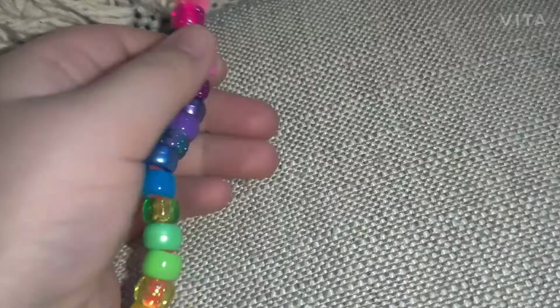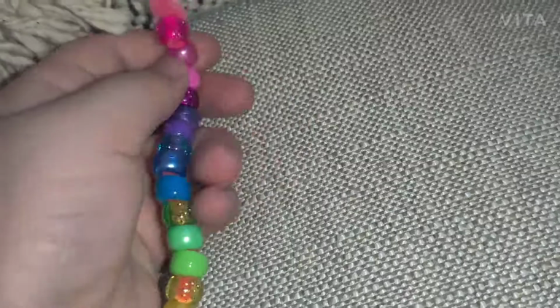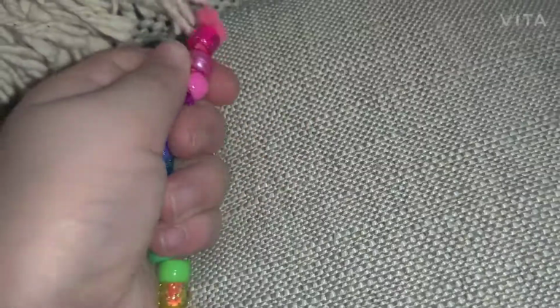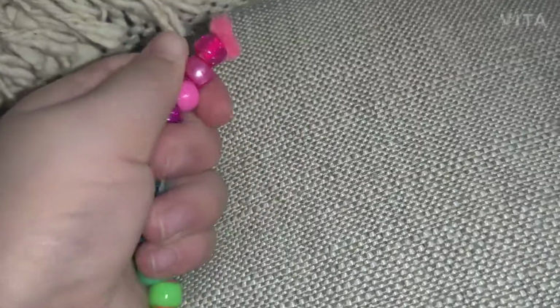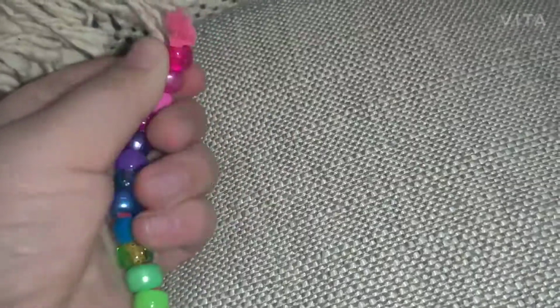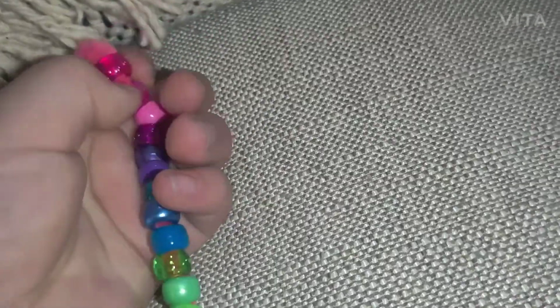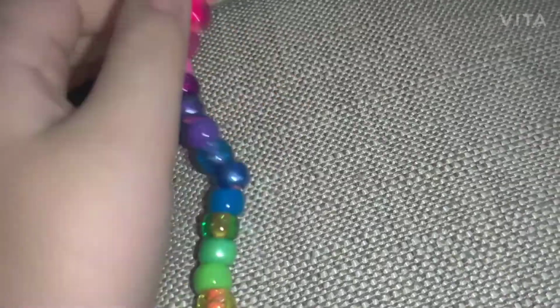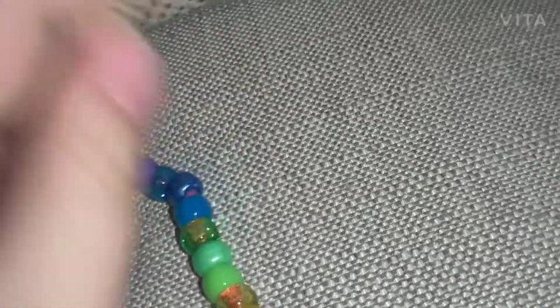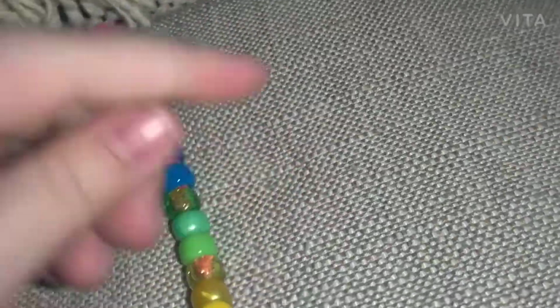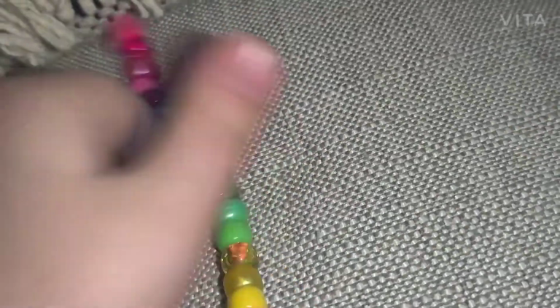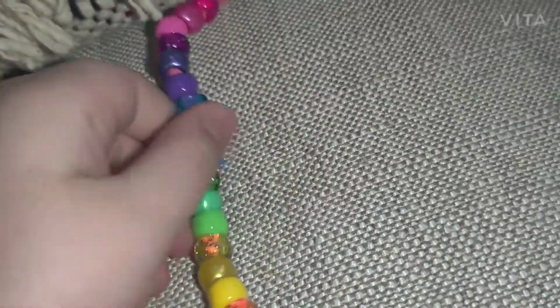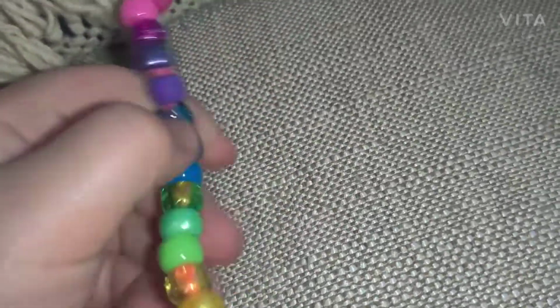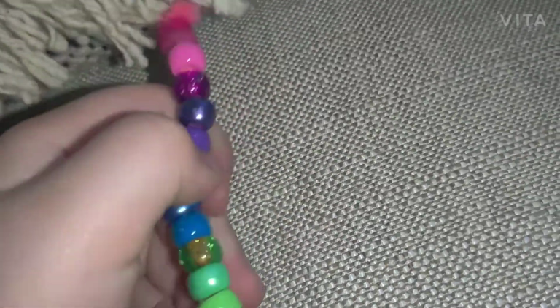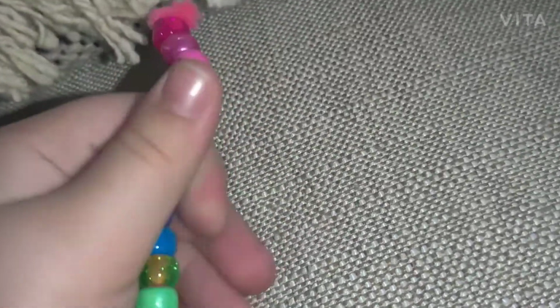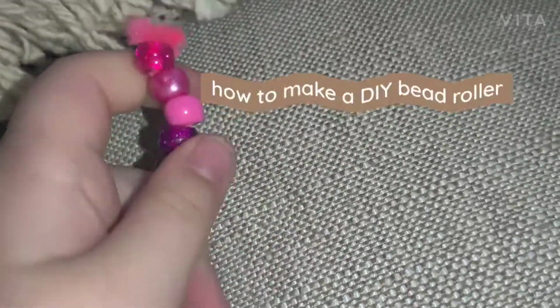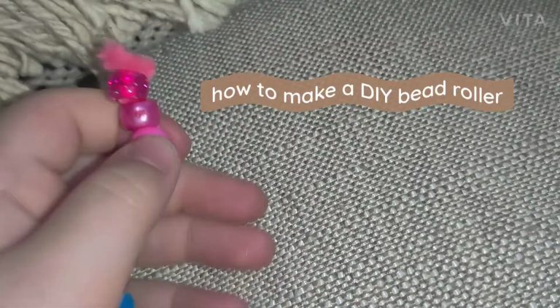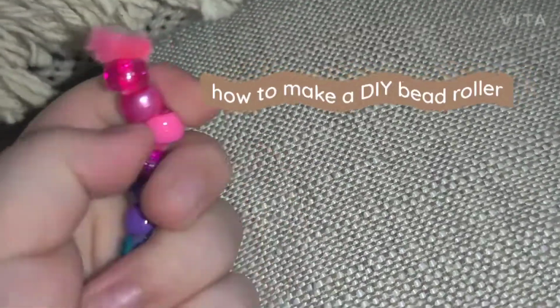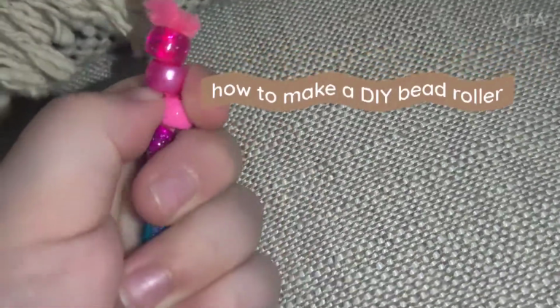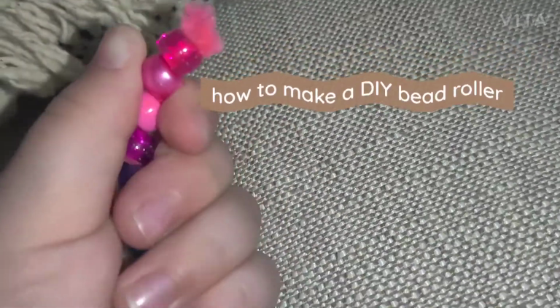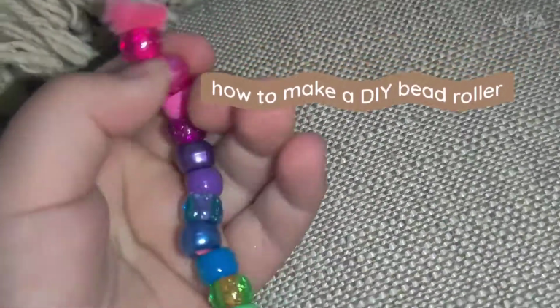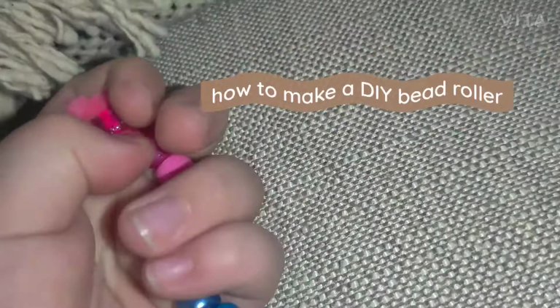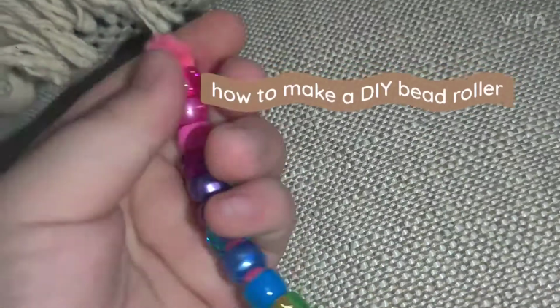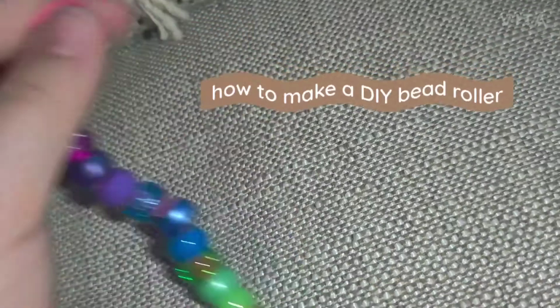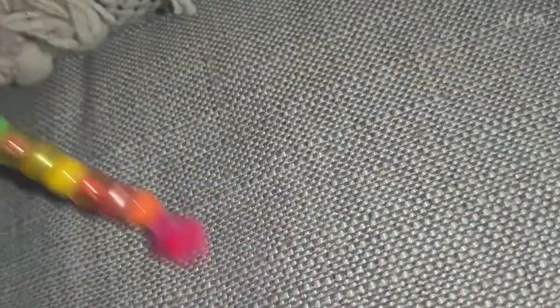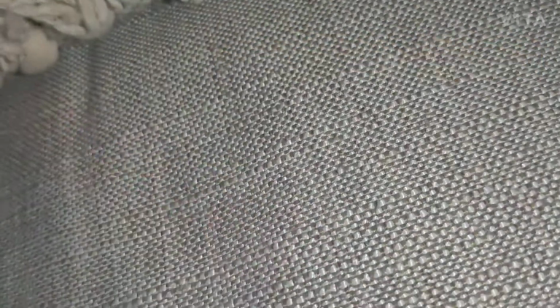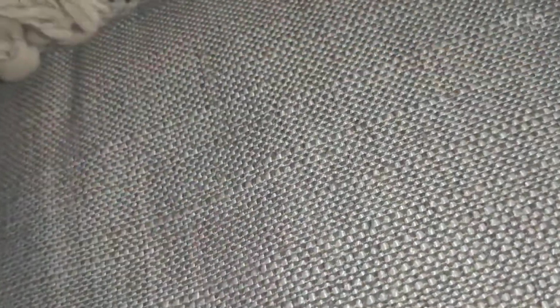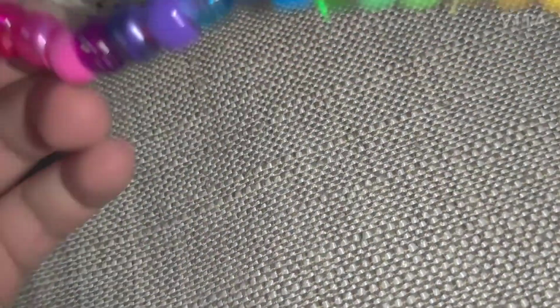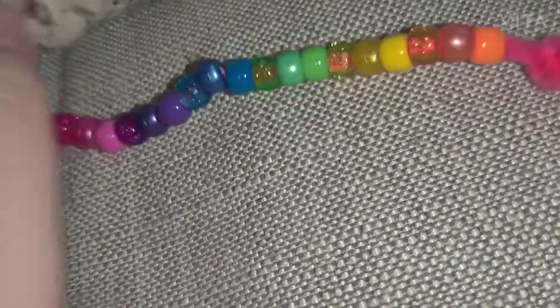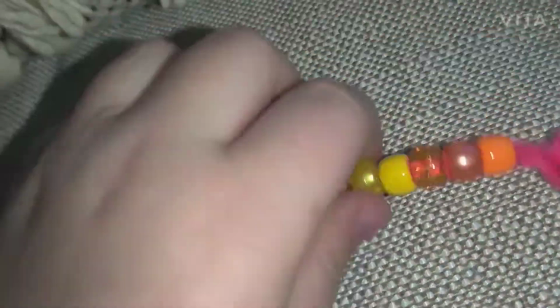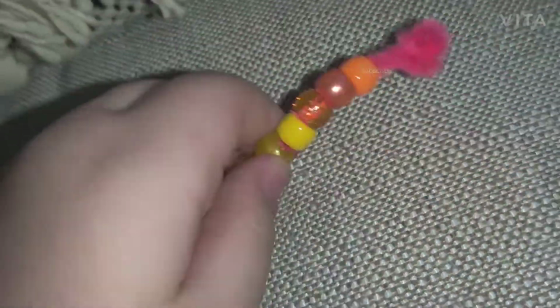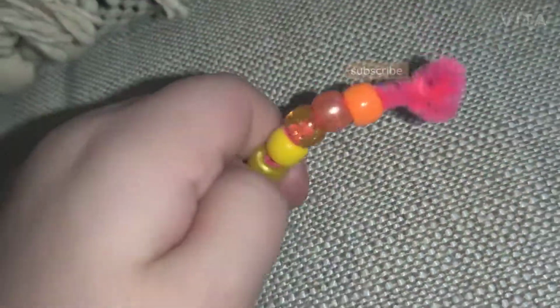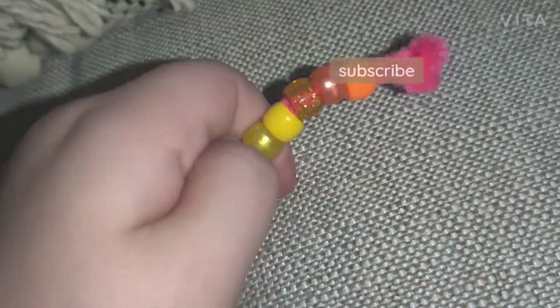I'm sure you're going to make this DIY fidget toy. This is called a bead roller. I did it on my TikTok, but now I'm going to do it on my YouTube. Make sure you like, subscribe, and turn on the post notifications.